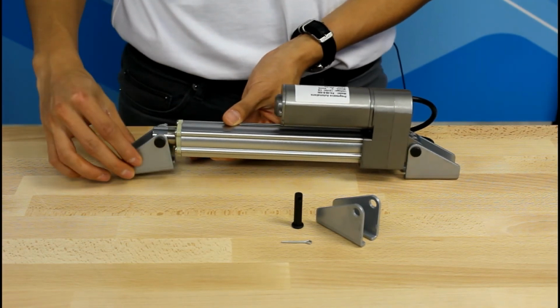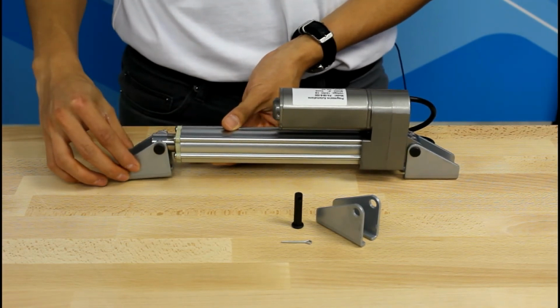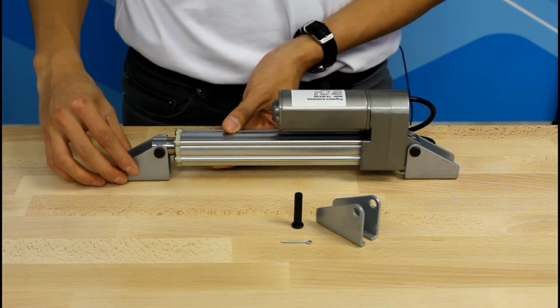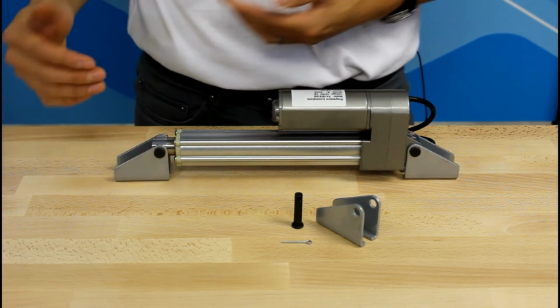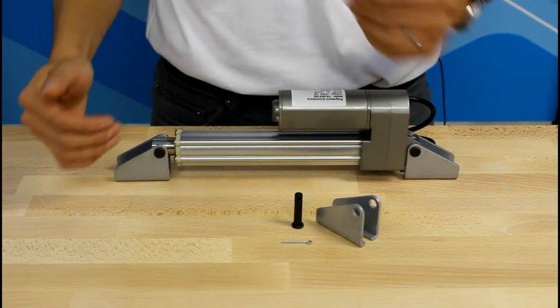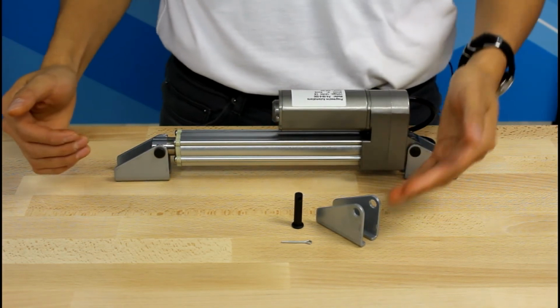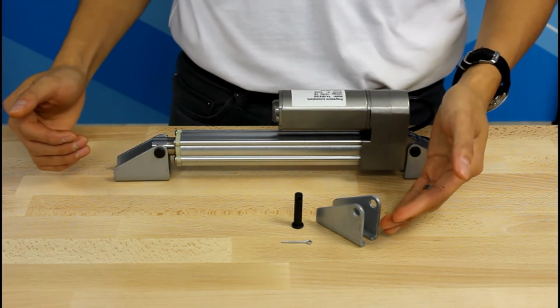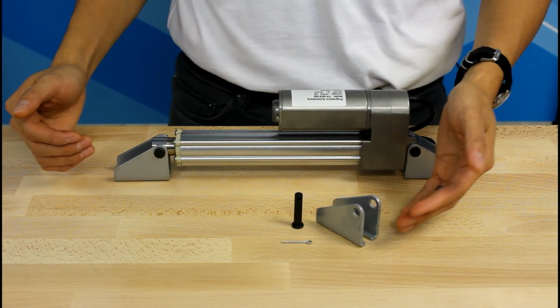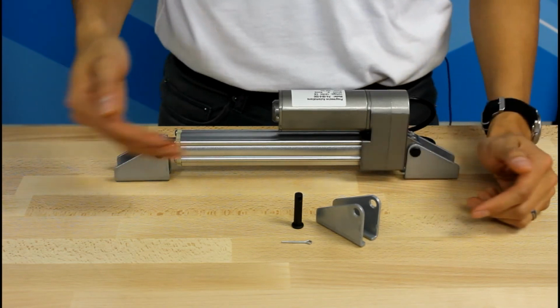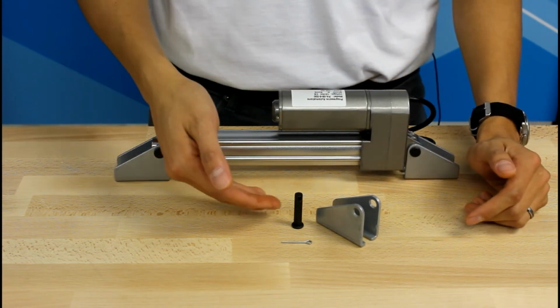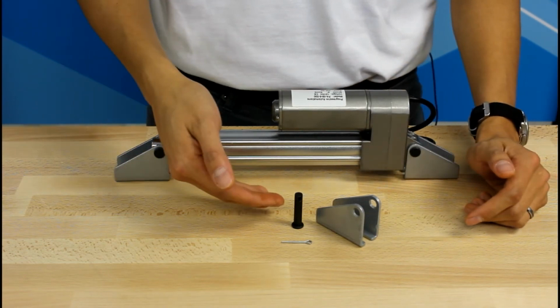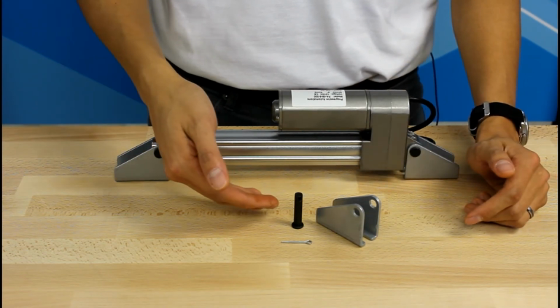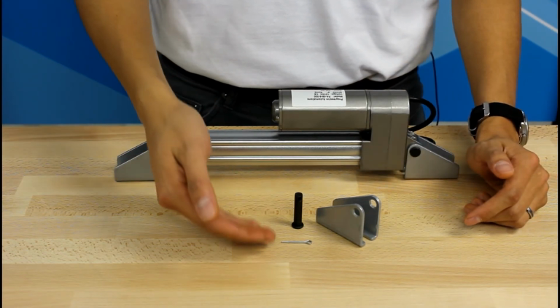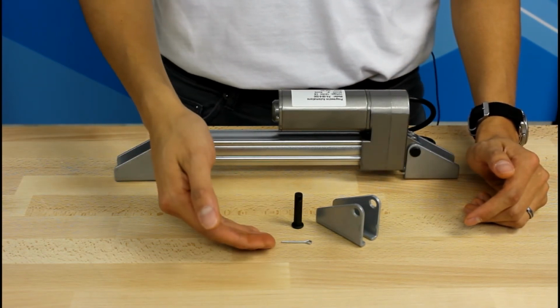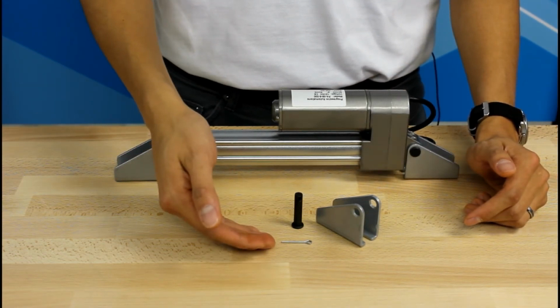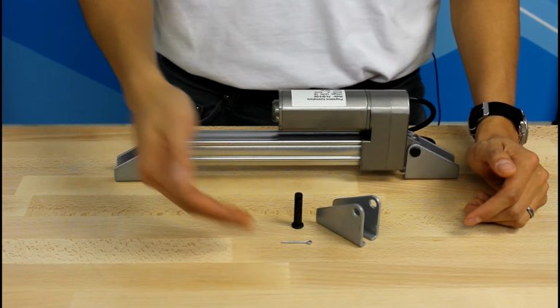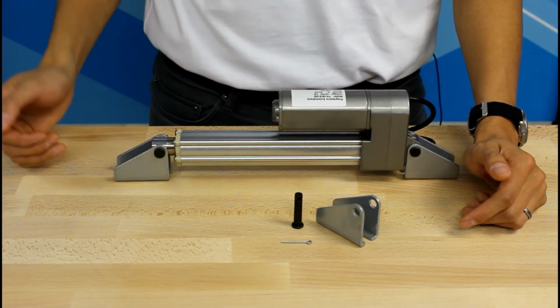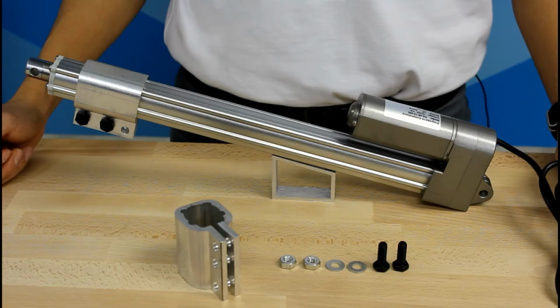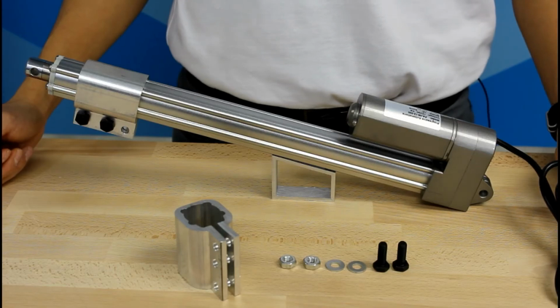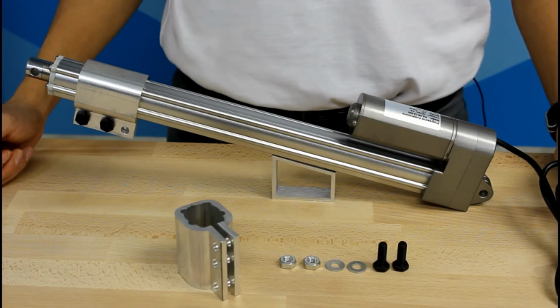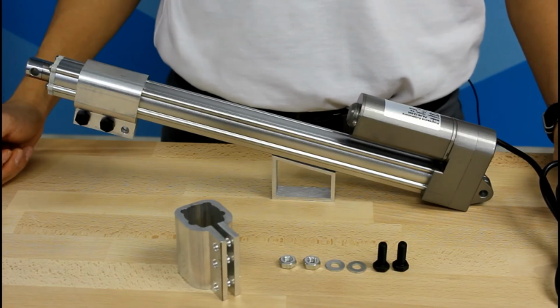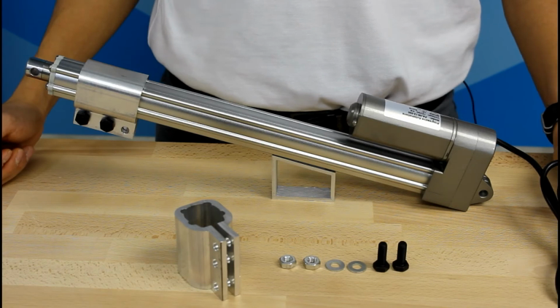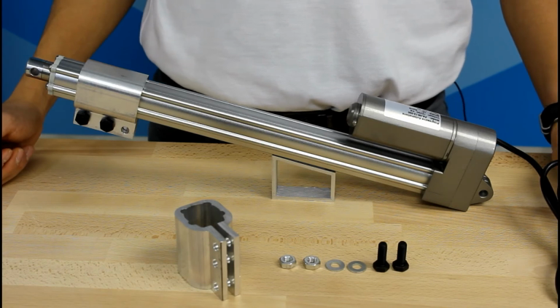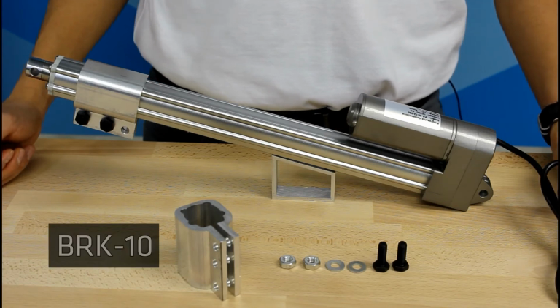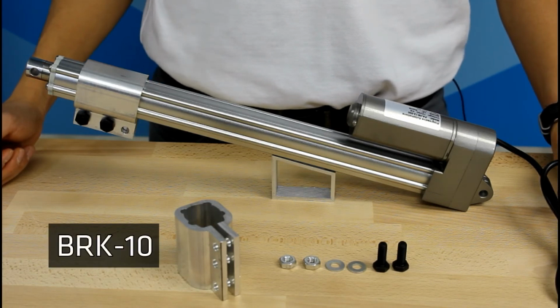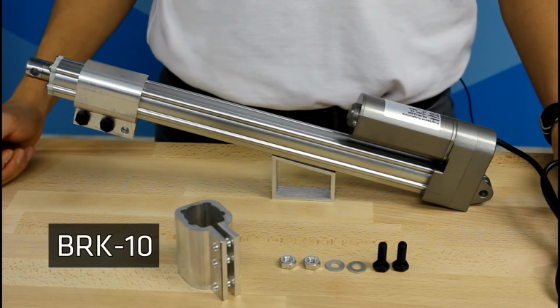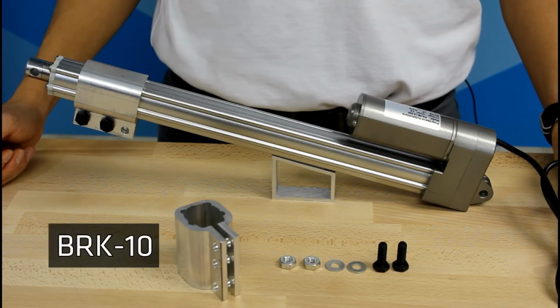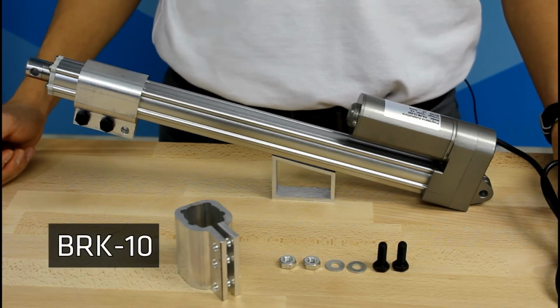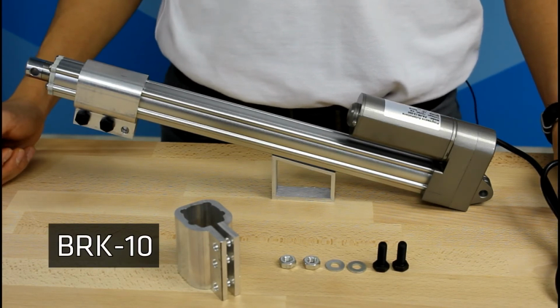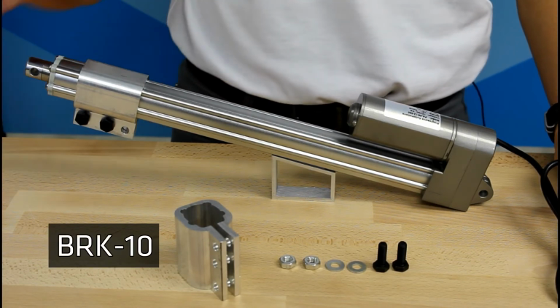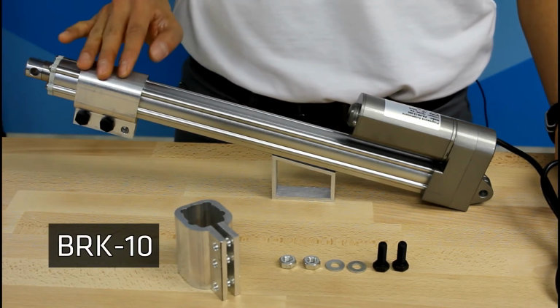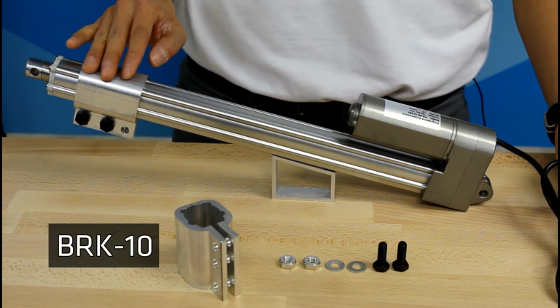Each package comes with the following: one bracket, one mounting pin, and one cotter pin. Another option is the BRK10, which clamps onto the shaft of the actuator, as you can see here.